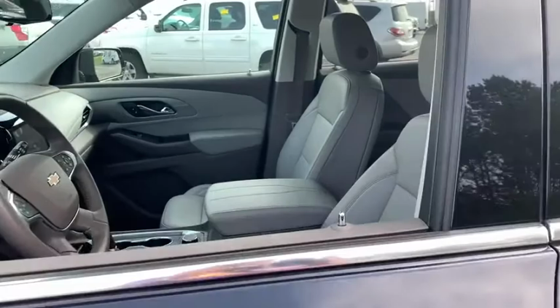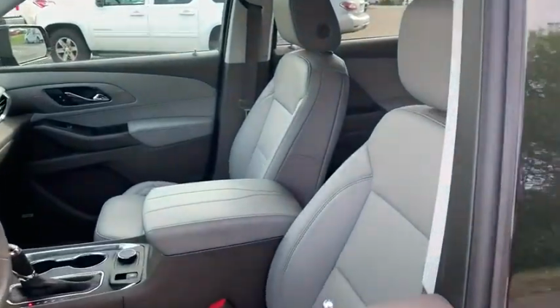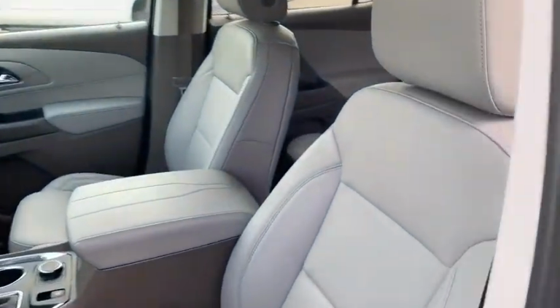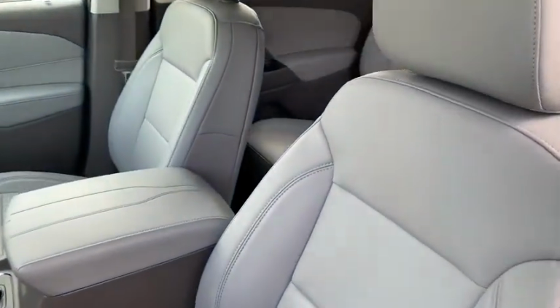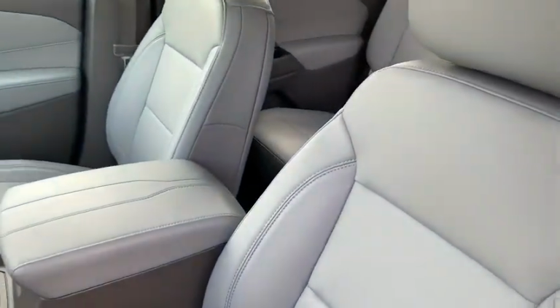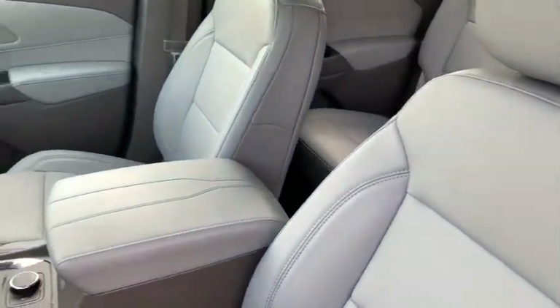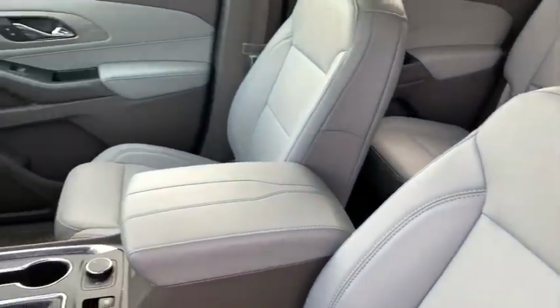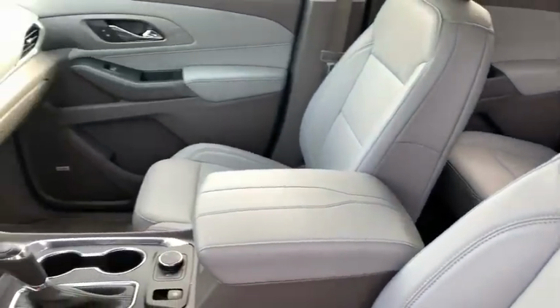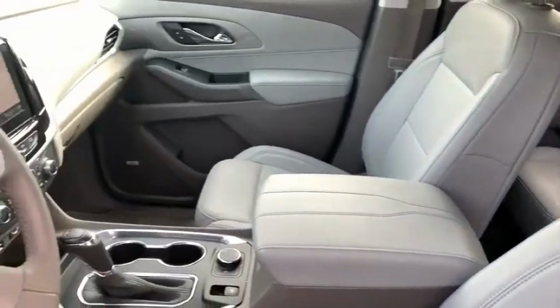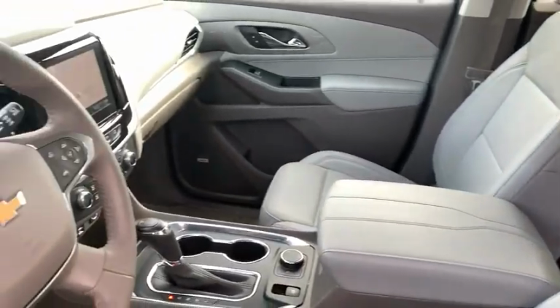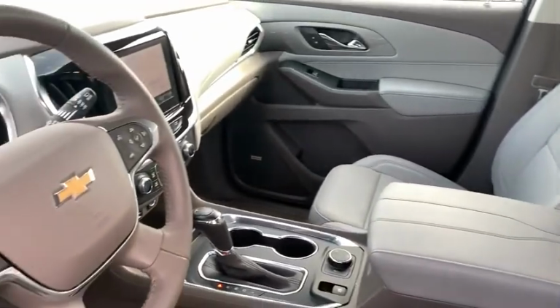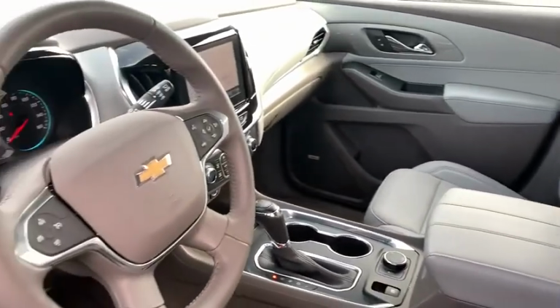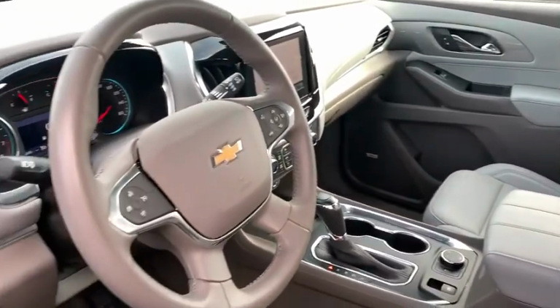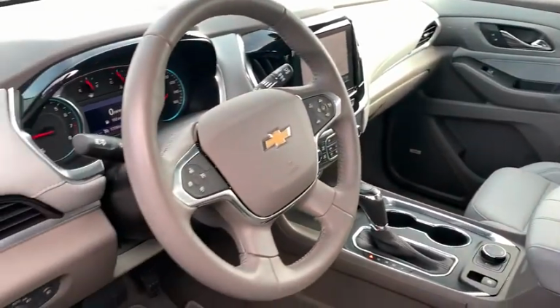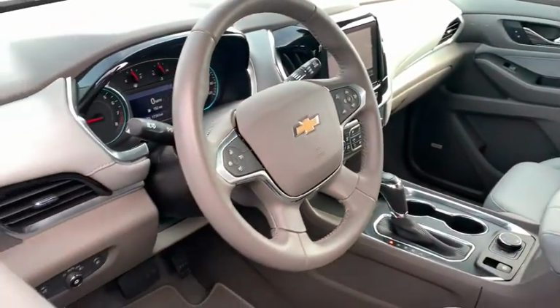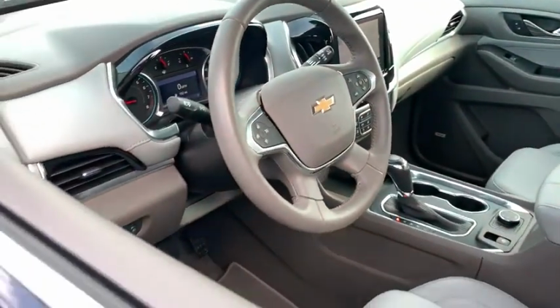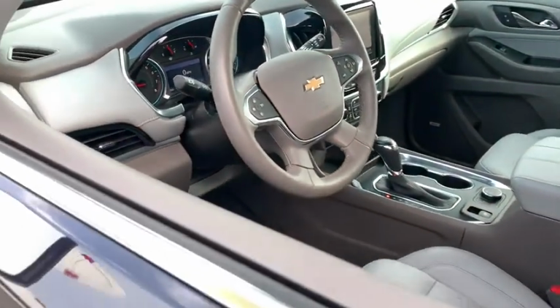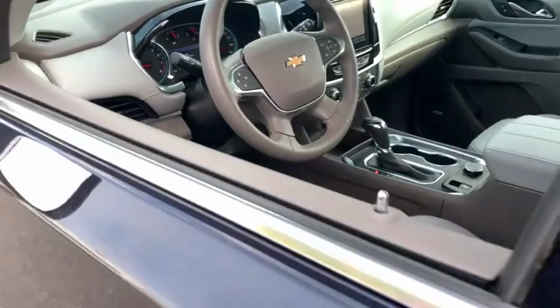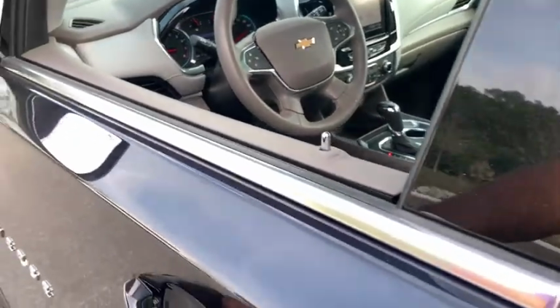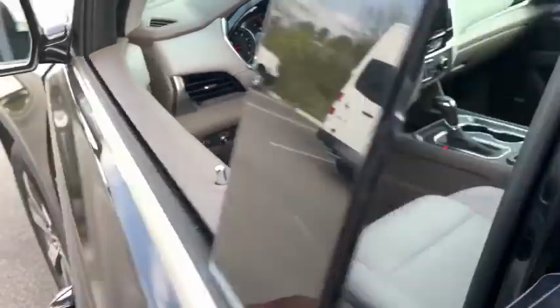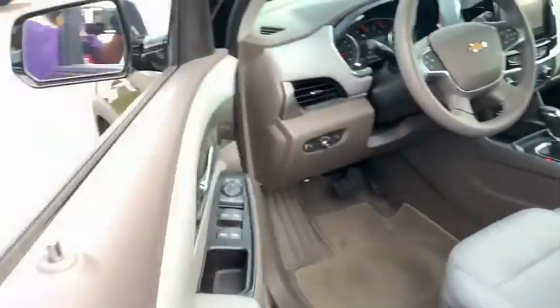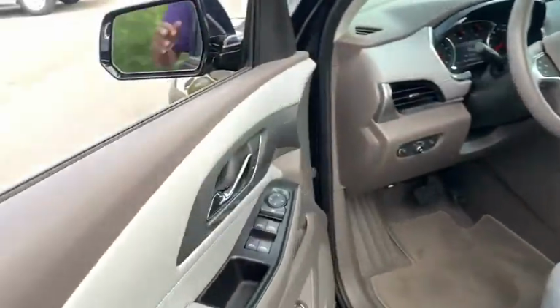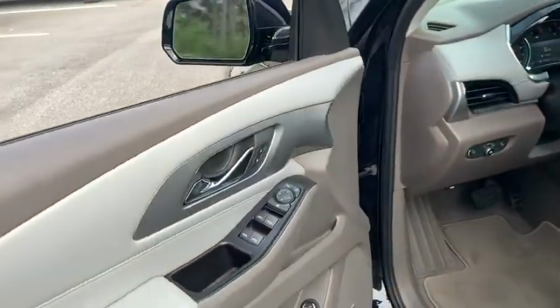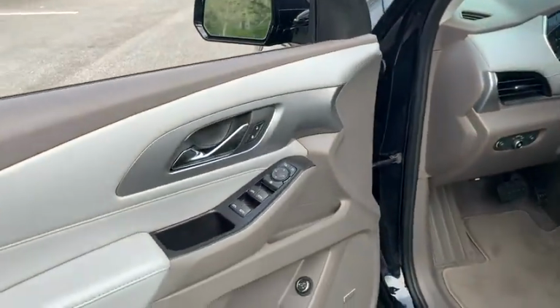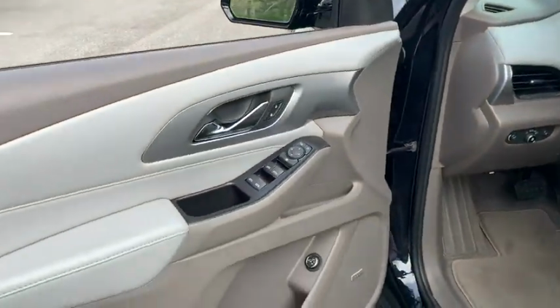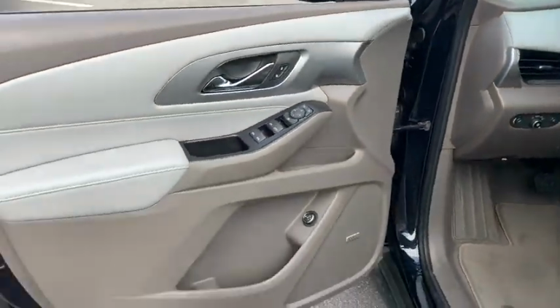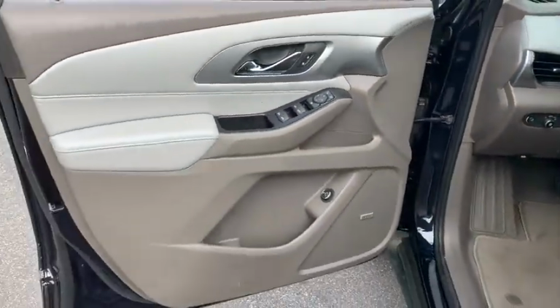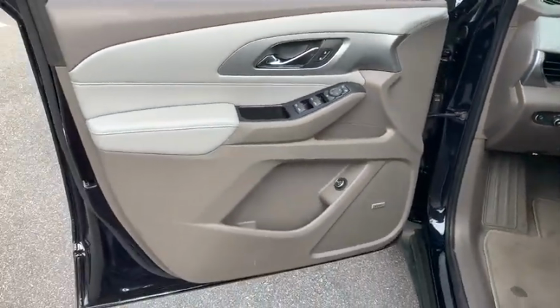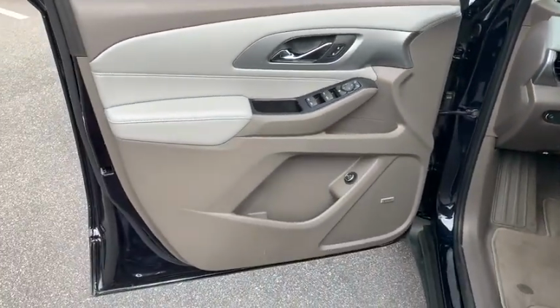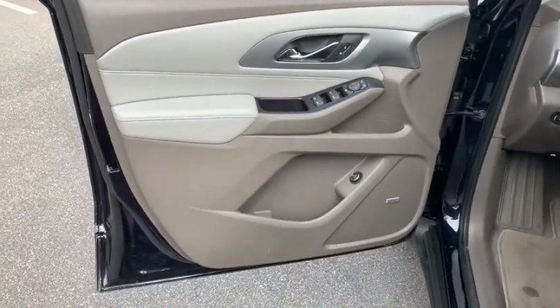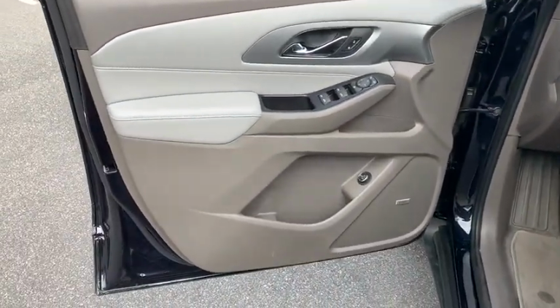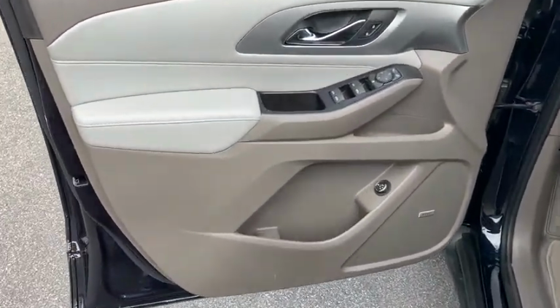Power passenger seat, traction control, power liftgate, leather-wrapped steering wheel, dual airbags, power steering, four-wheel disc brakes, universal garage door opener.